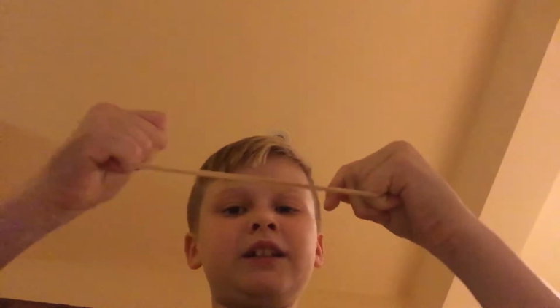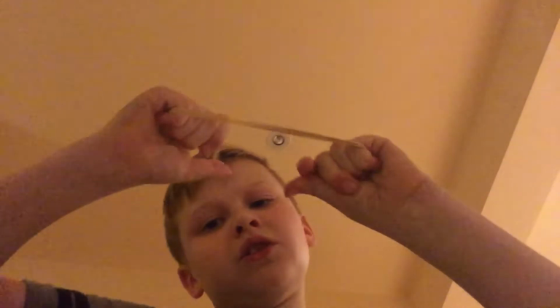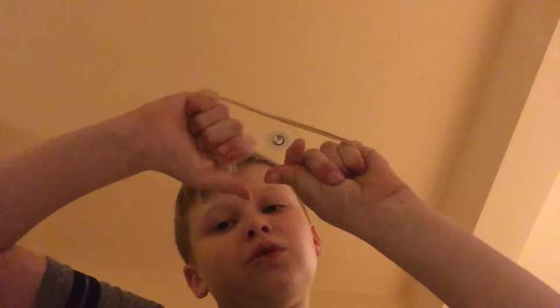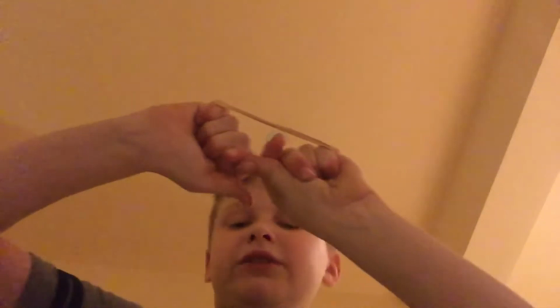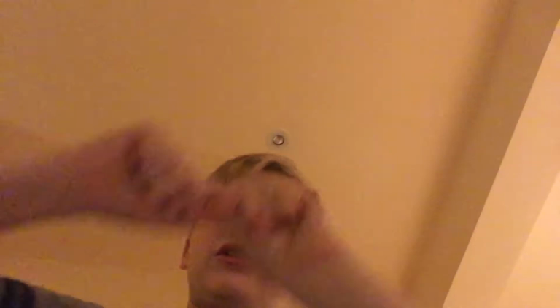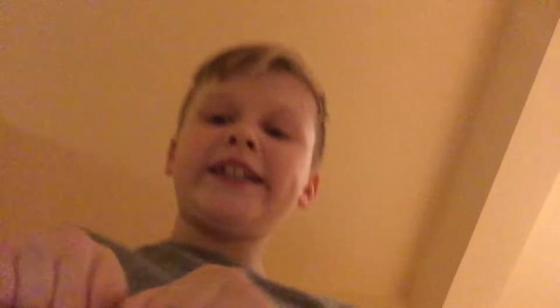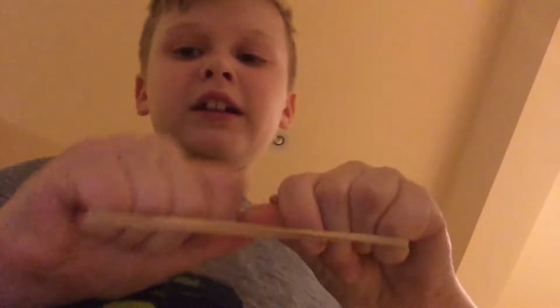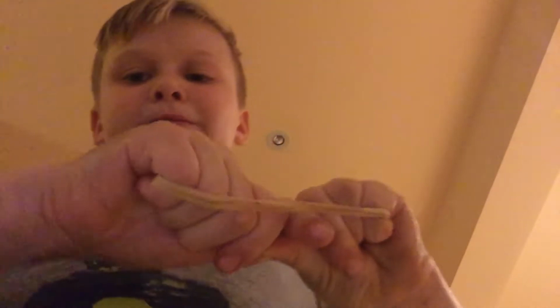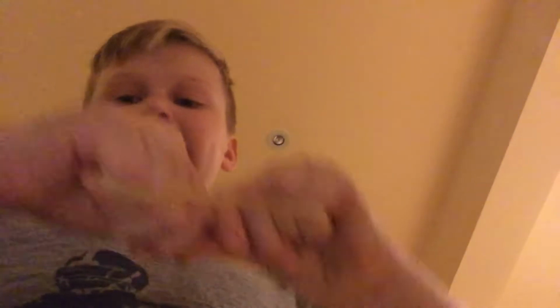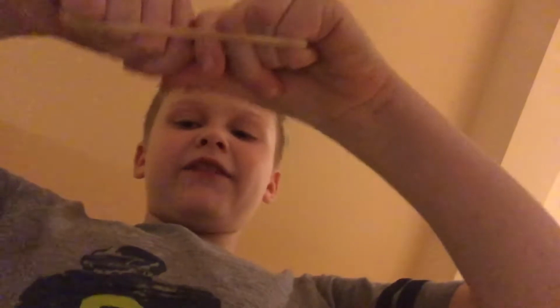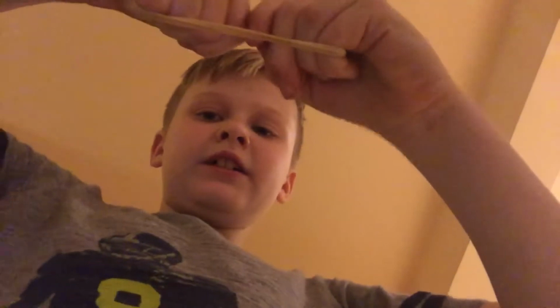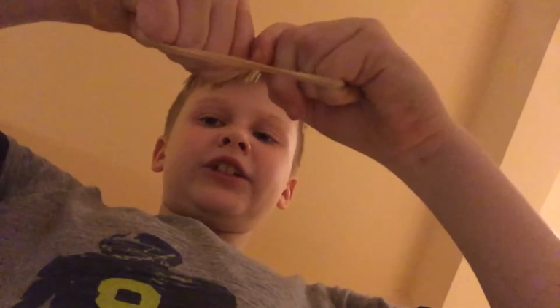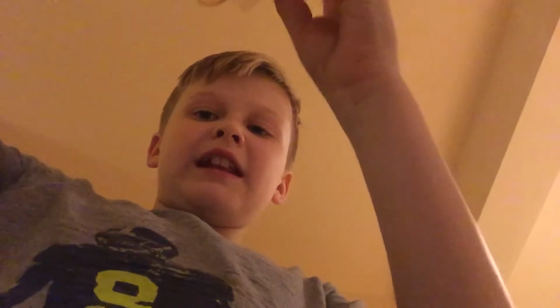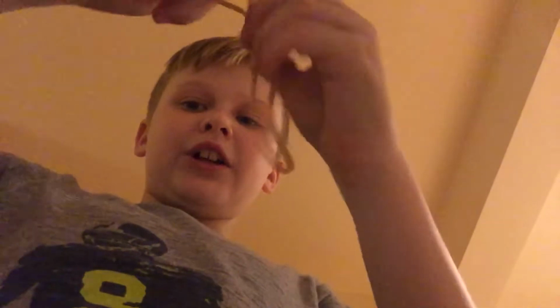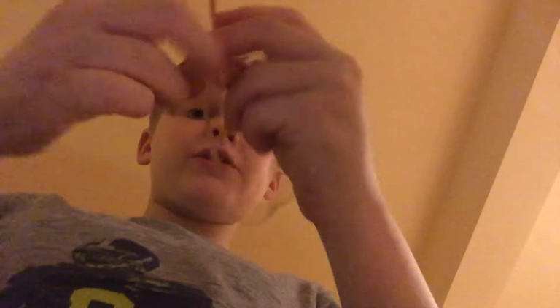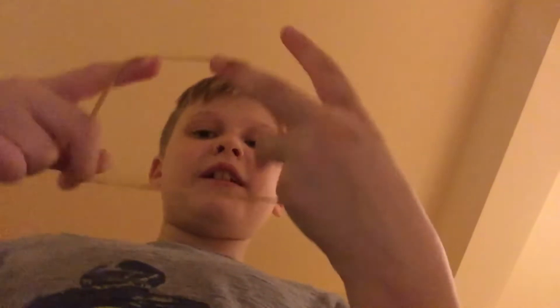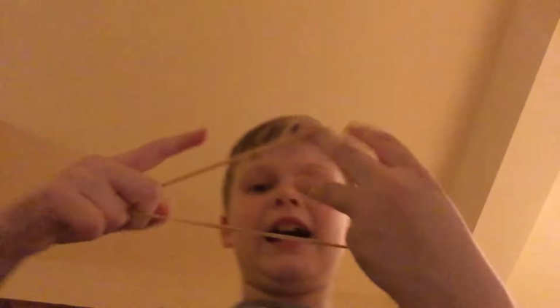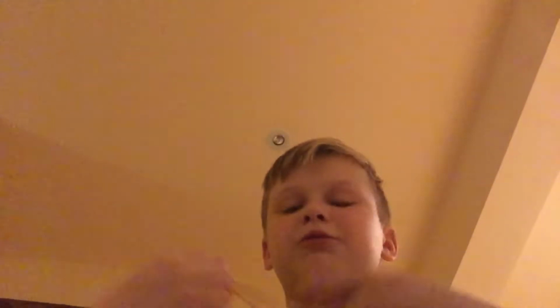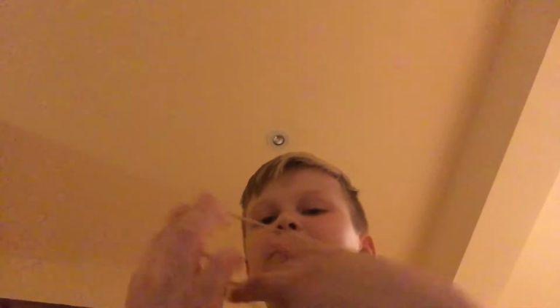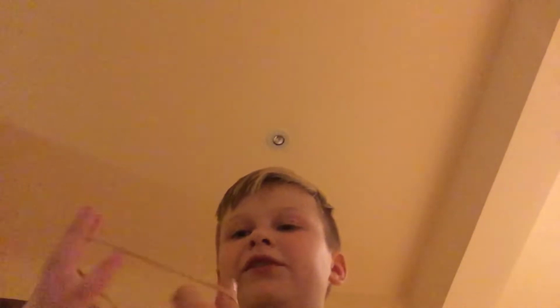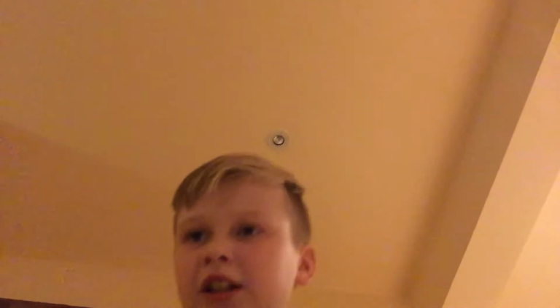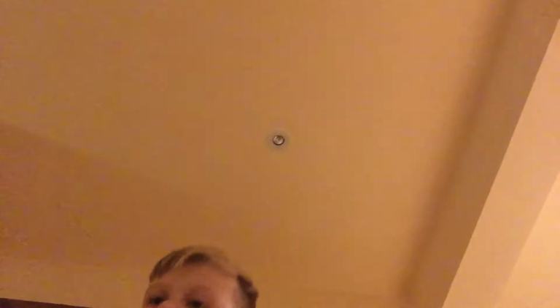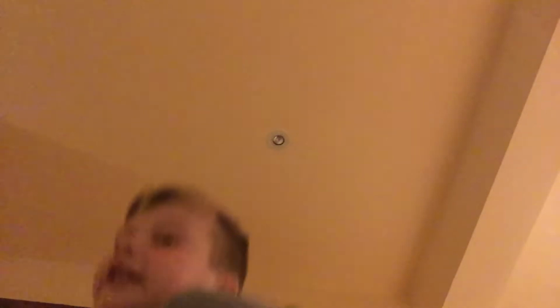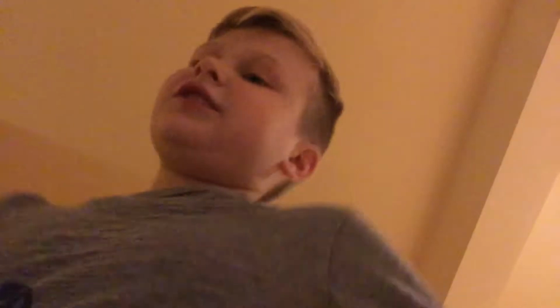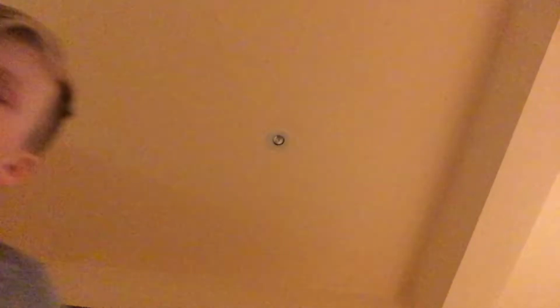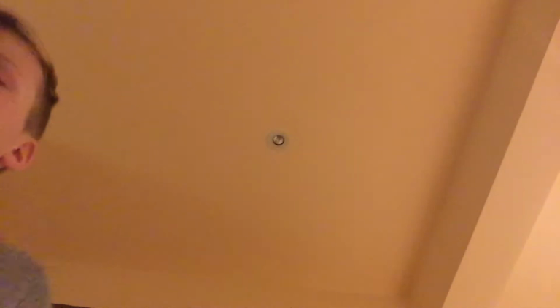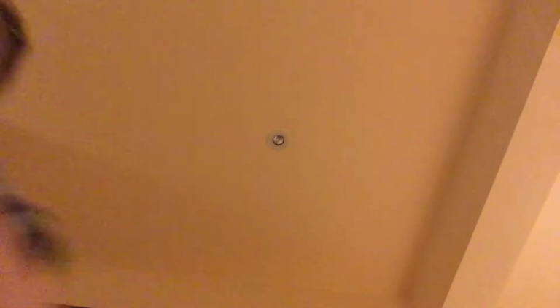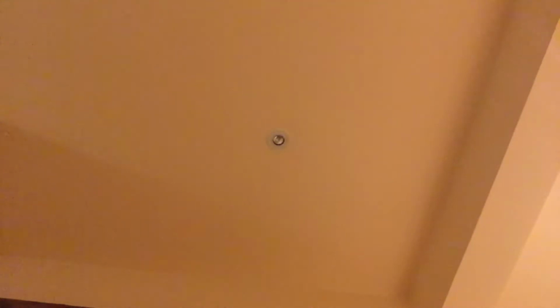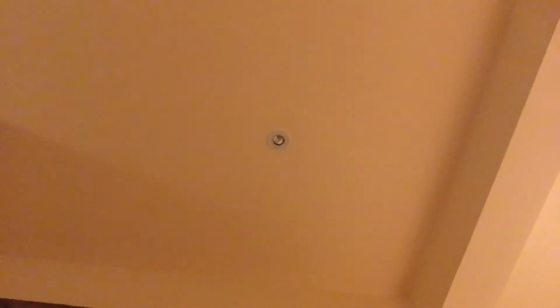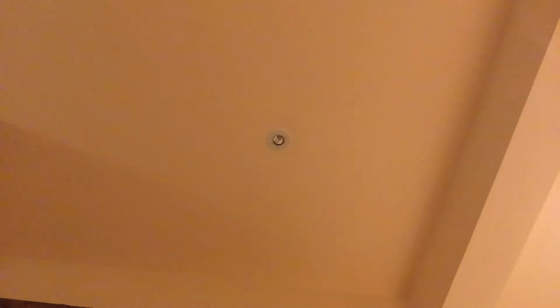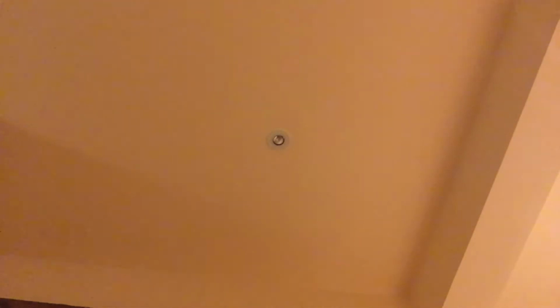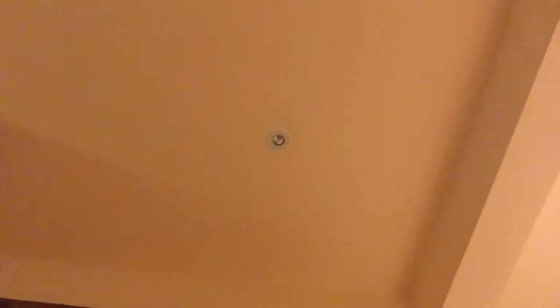Then all you do is look like you're putting it together, then just let go, and it will come off. The next one is really easy and simple.